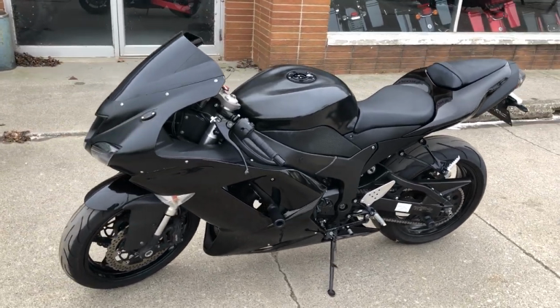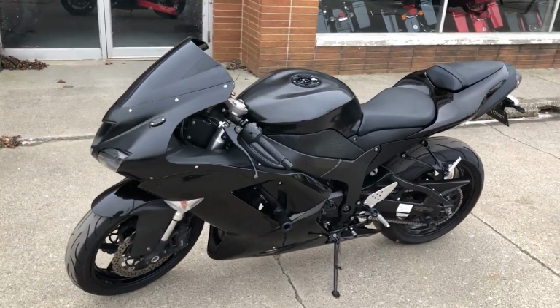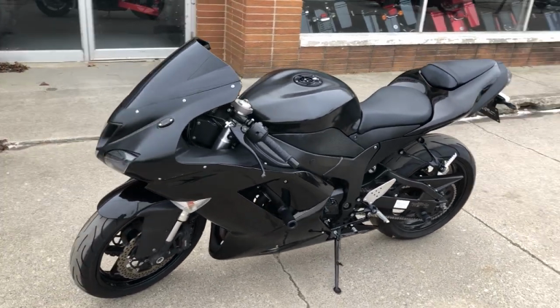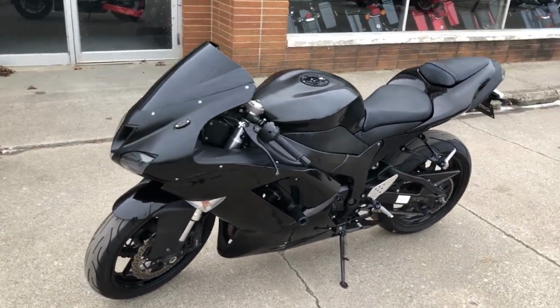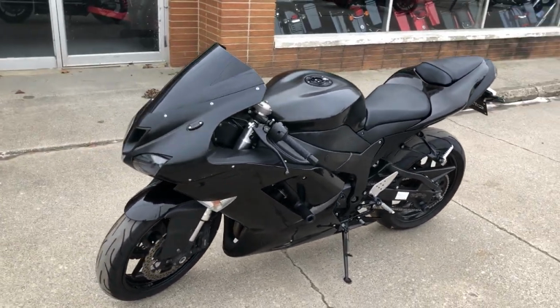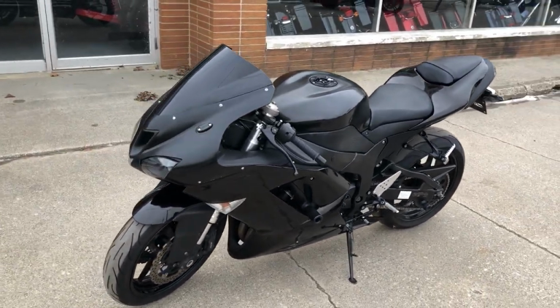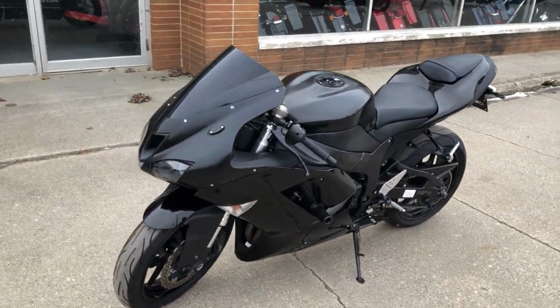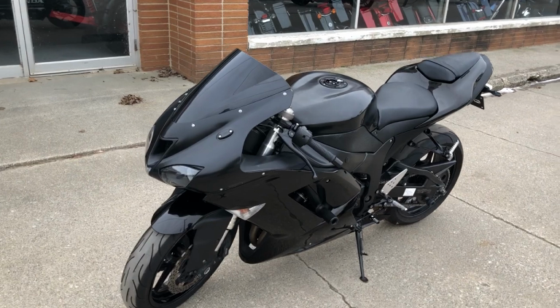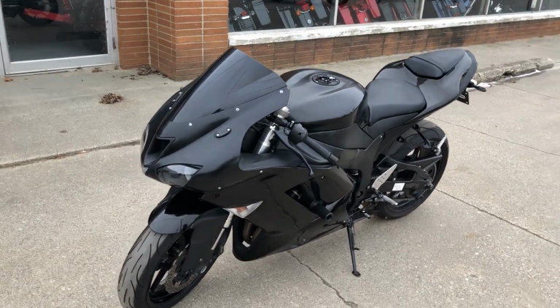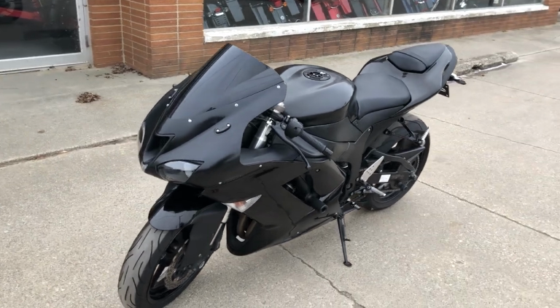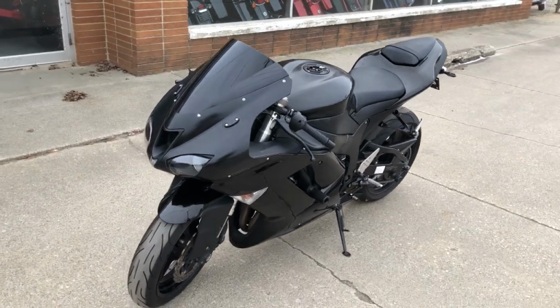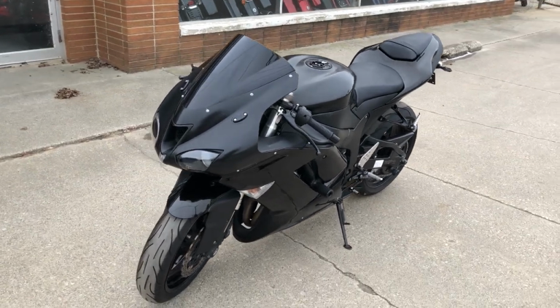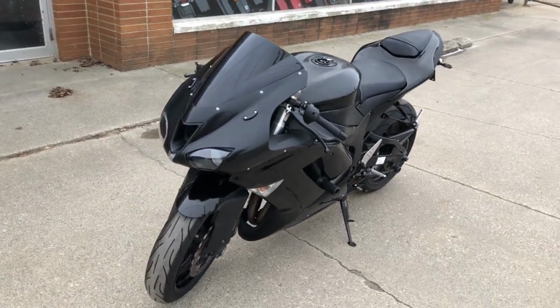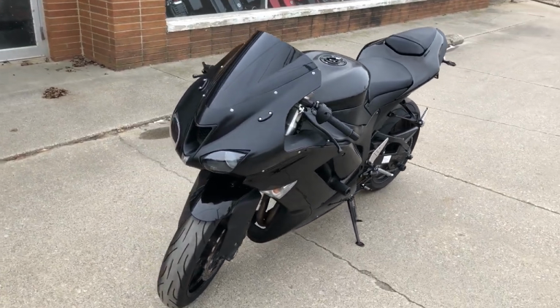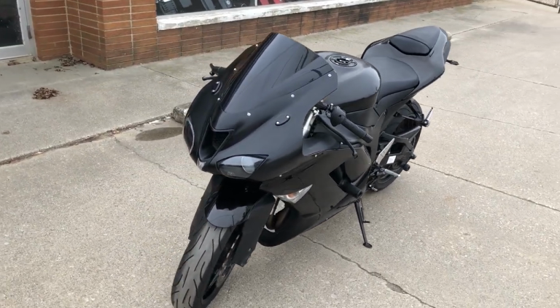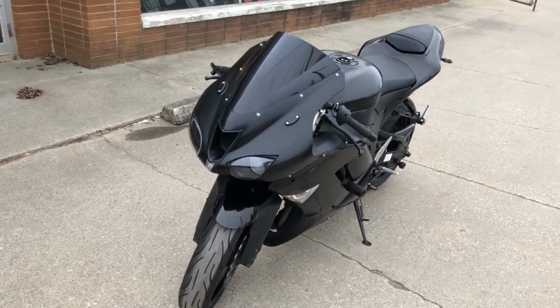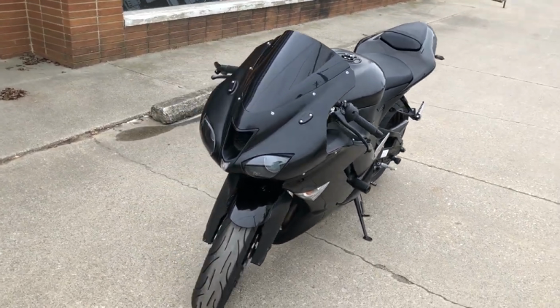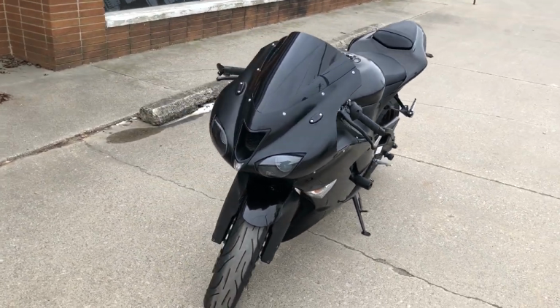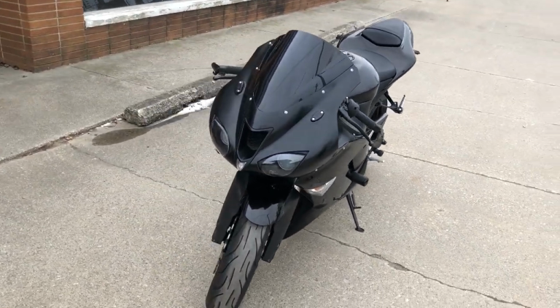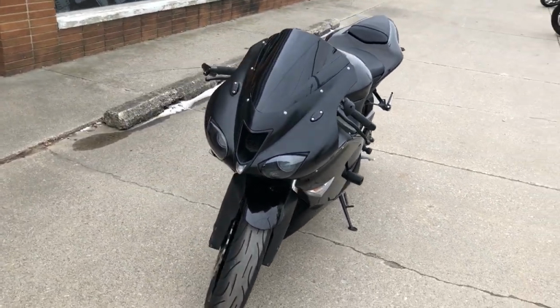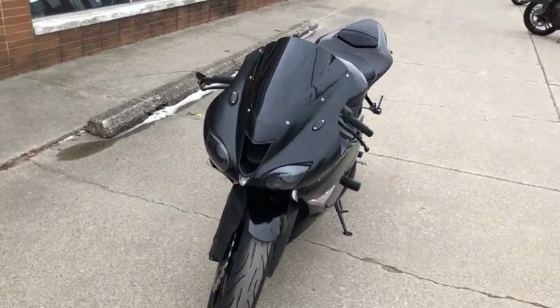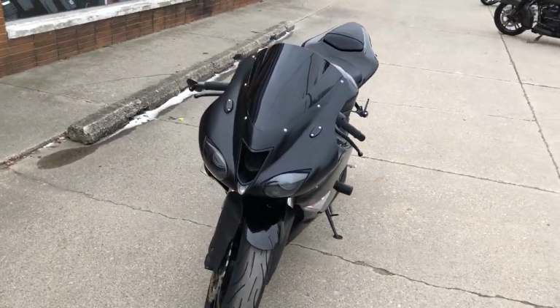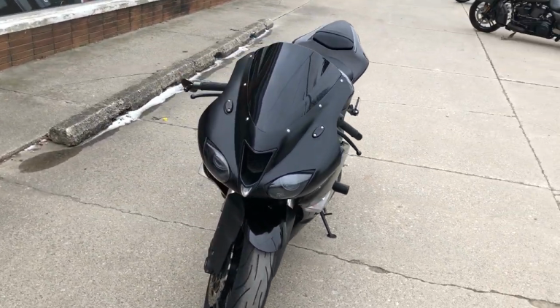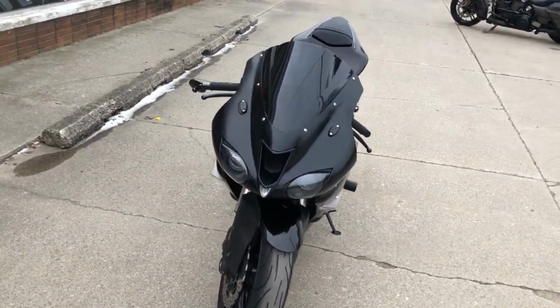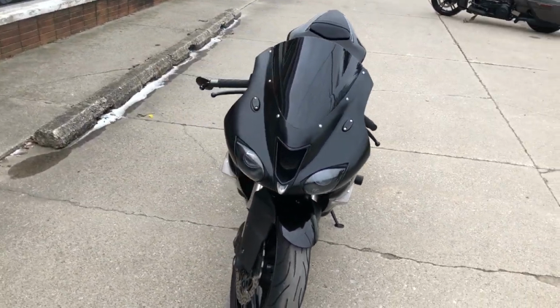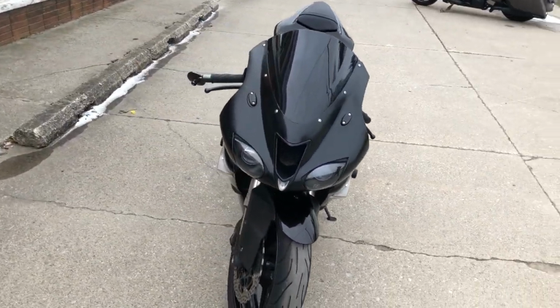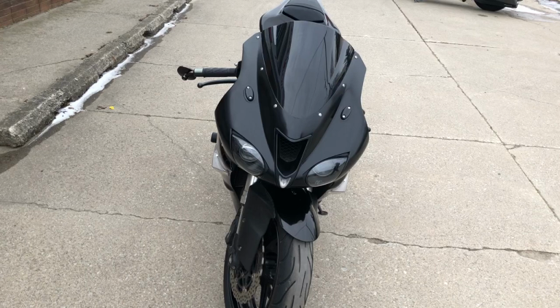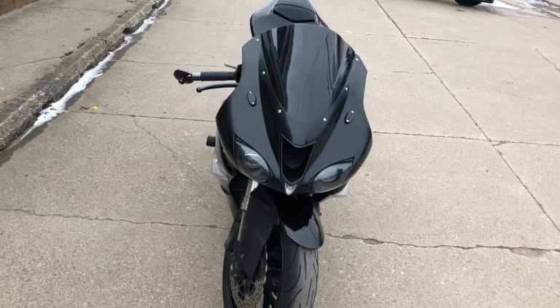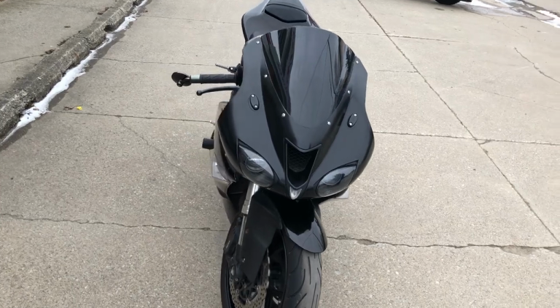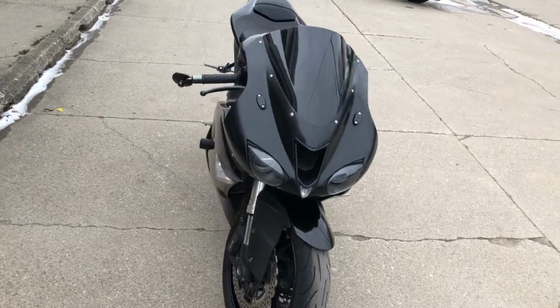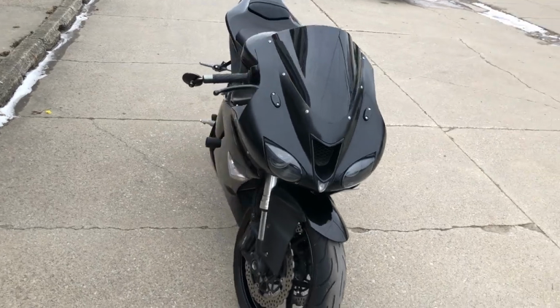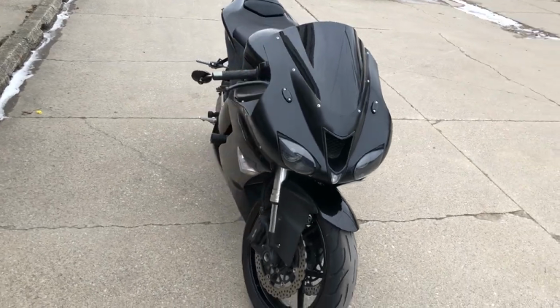It runs strong, everything works, and sounds mean. It's just been serviced at the dealership — inspected, all fluids changed, and it's ready to ride.